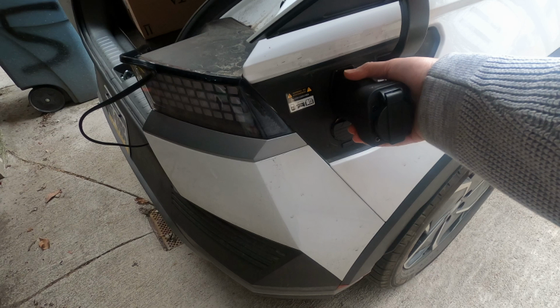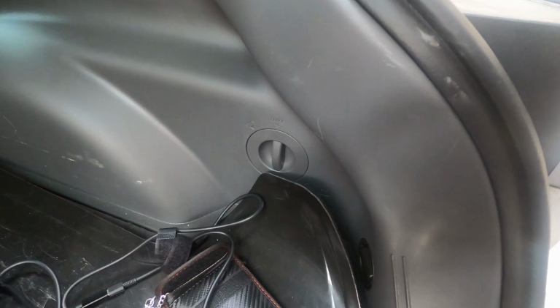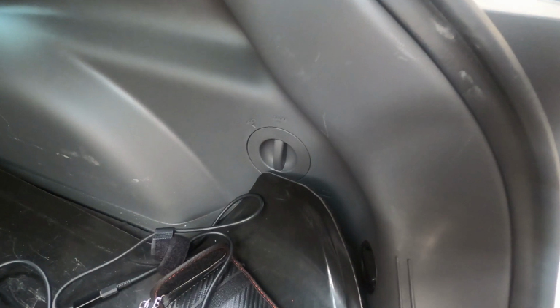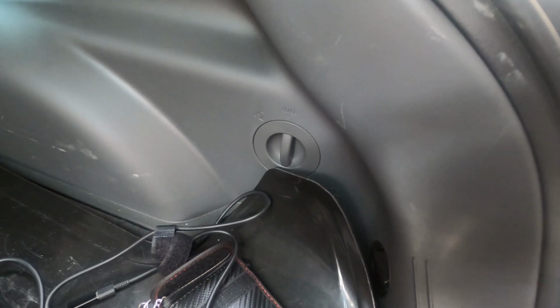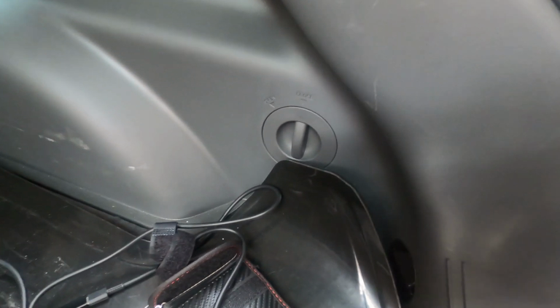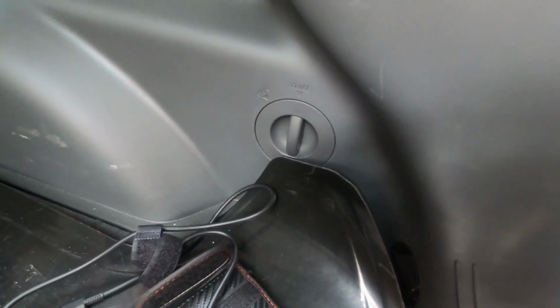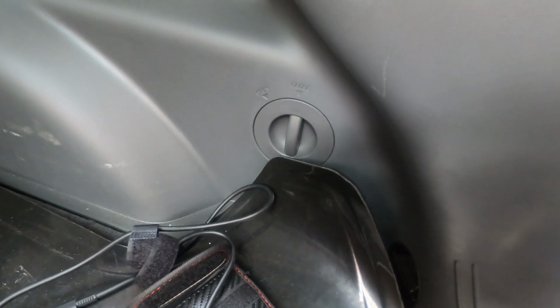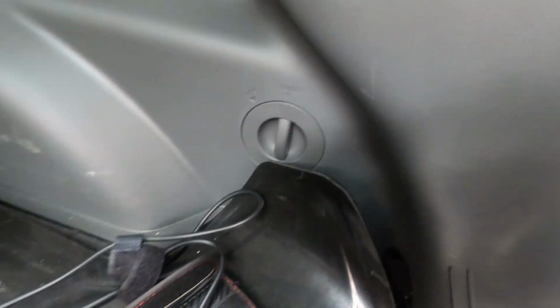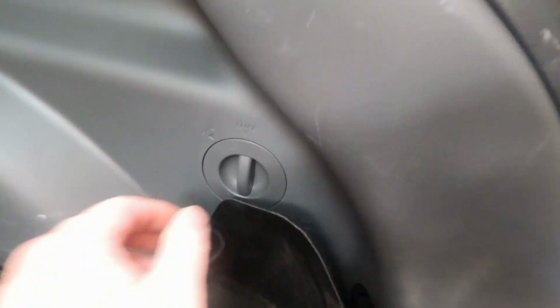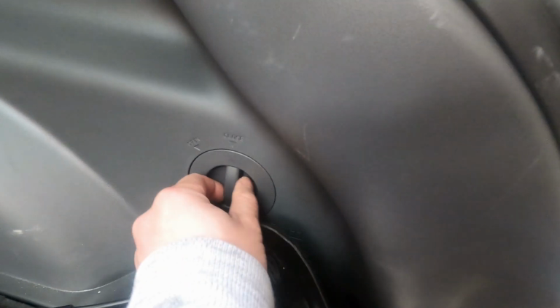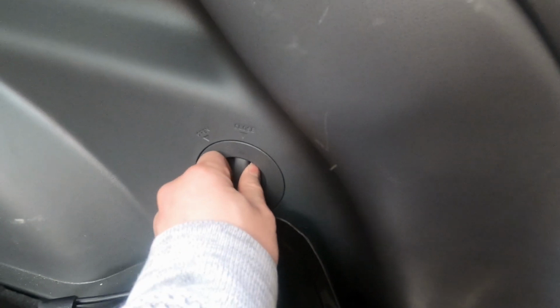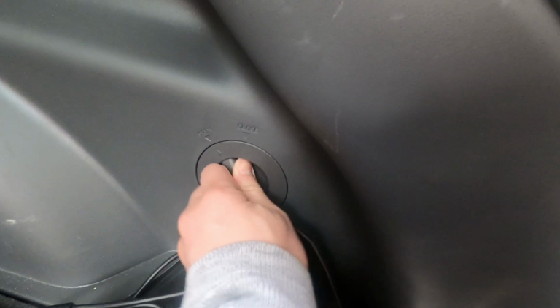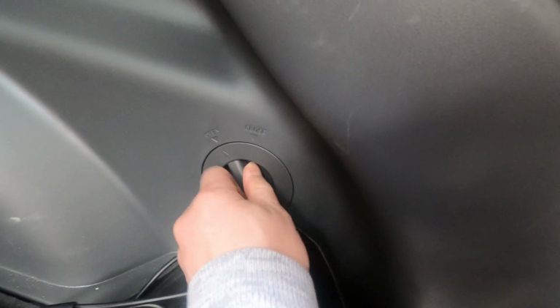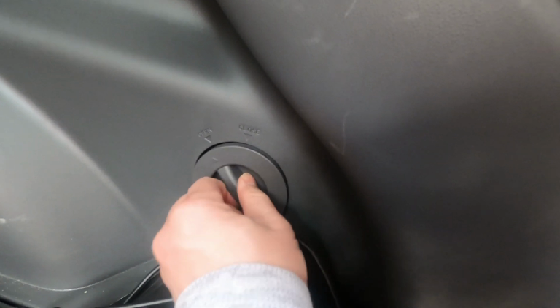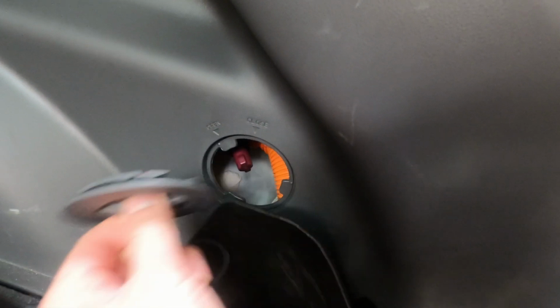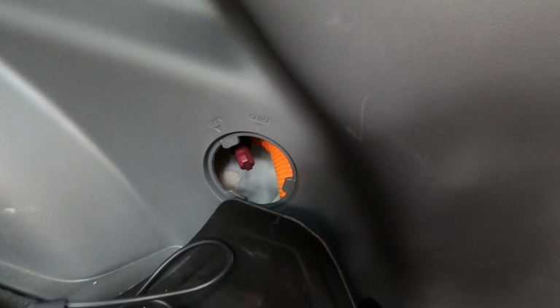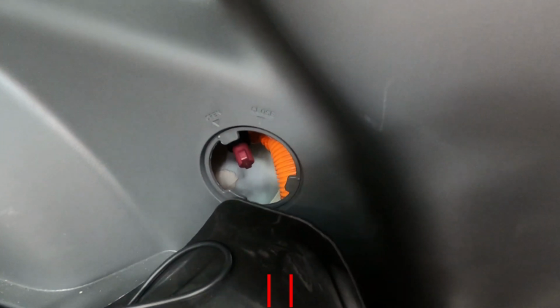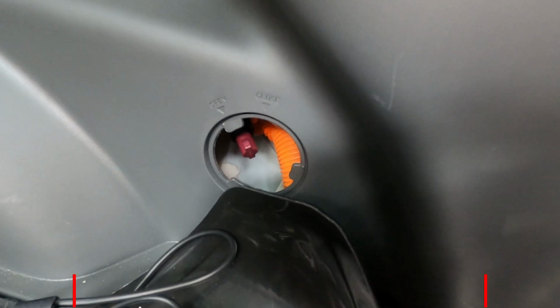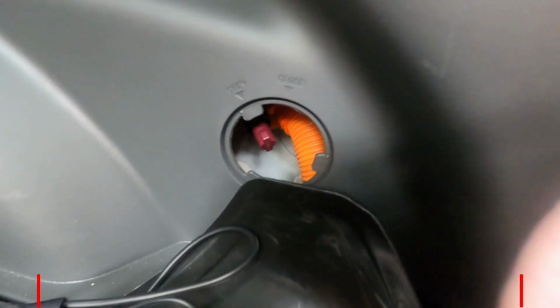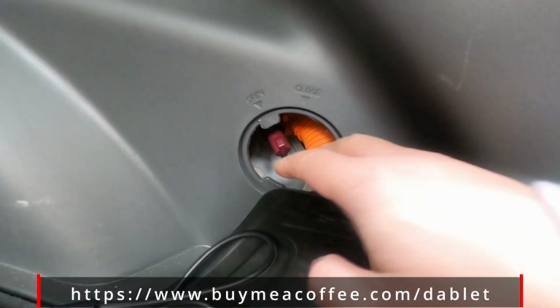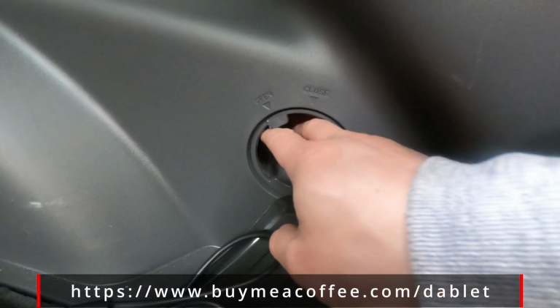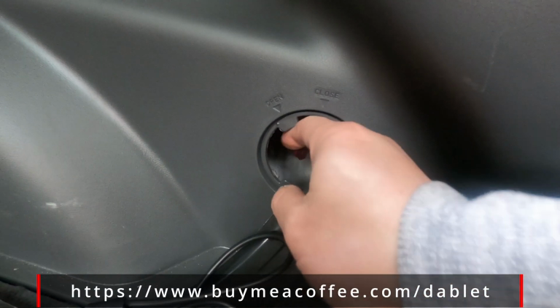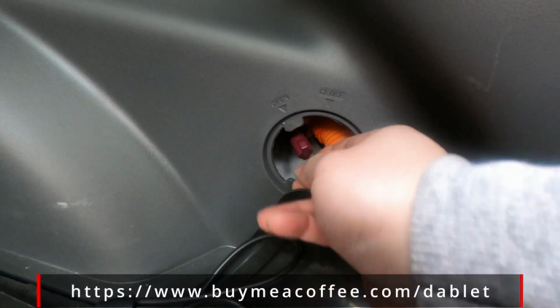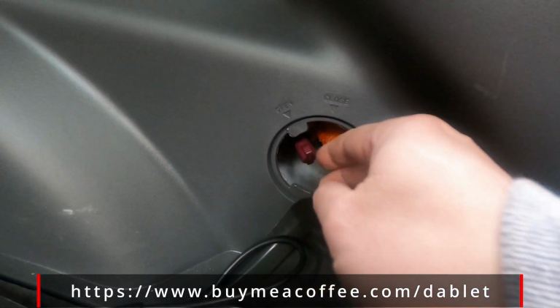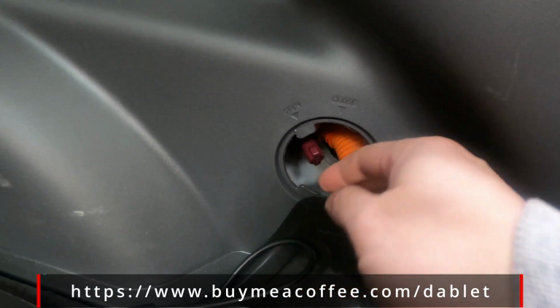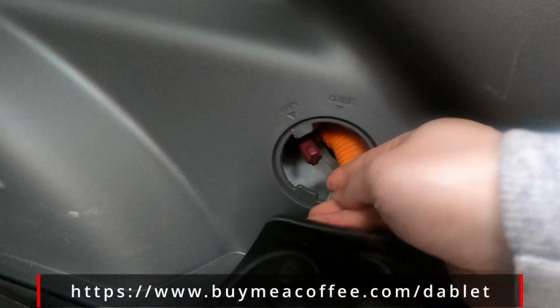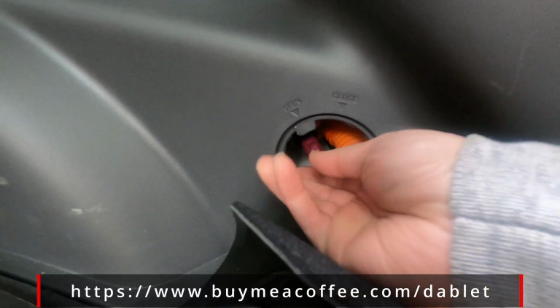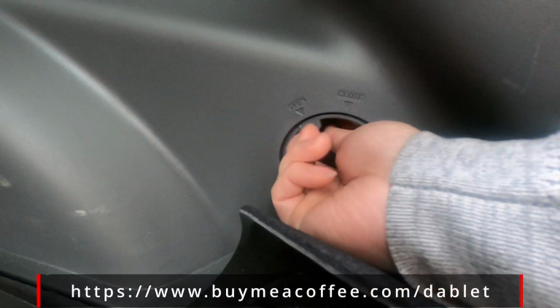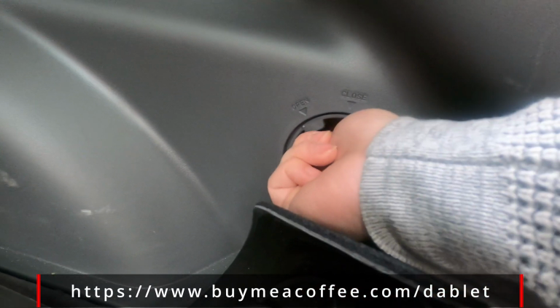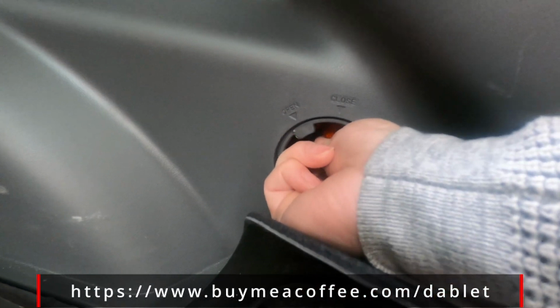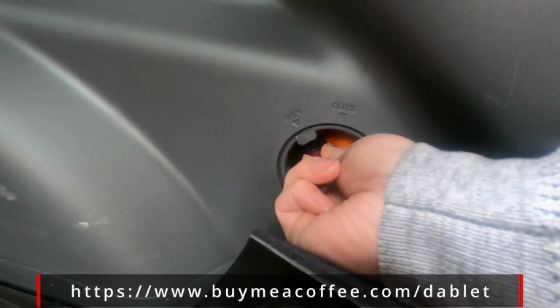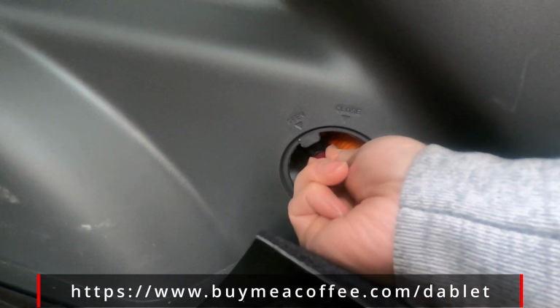If for whatever reason you can't pull it out, go ahead and go into the trunk. All you have to do is remove this port cover and then pull on this red thing. You'll hear a nice clunk, and that's when you know you can pull the adapter out.